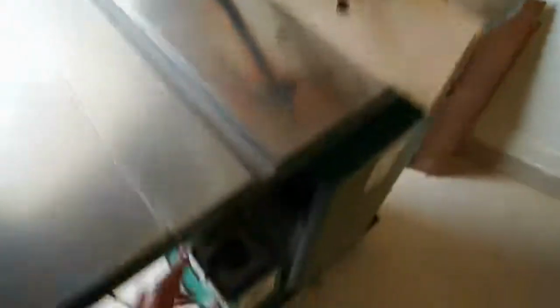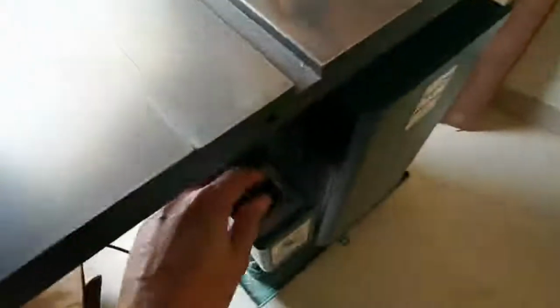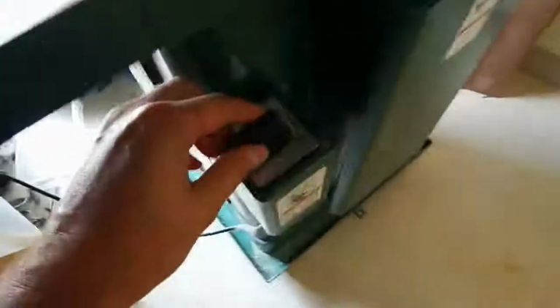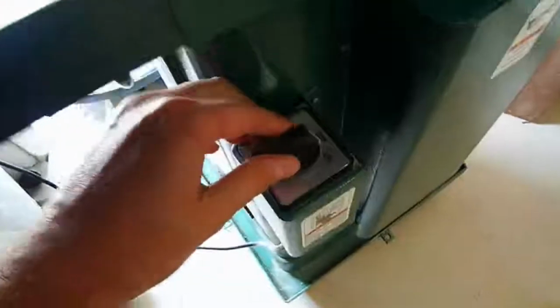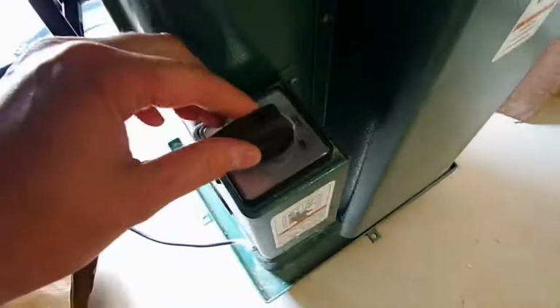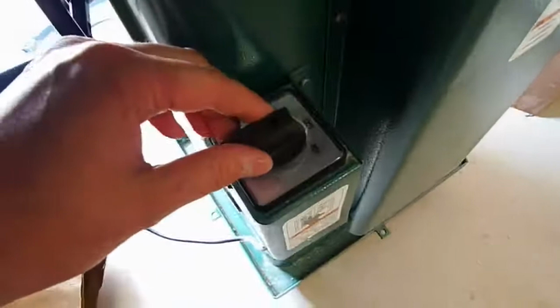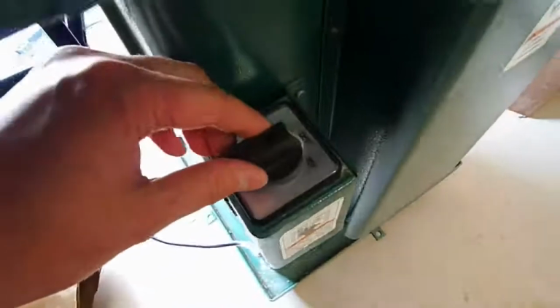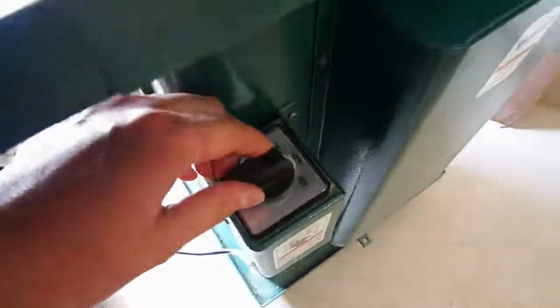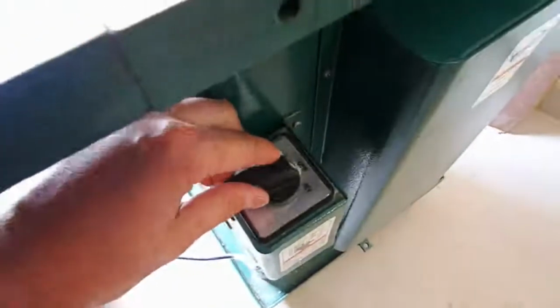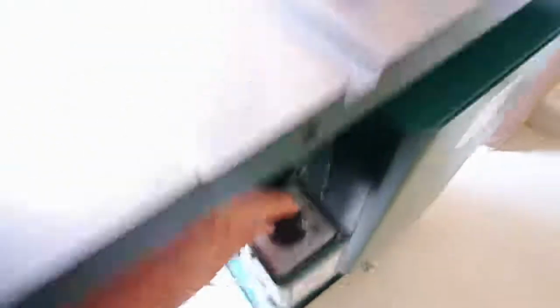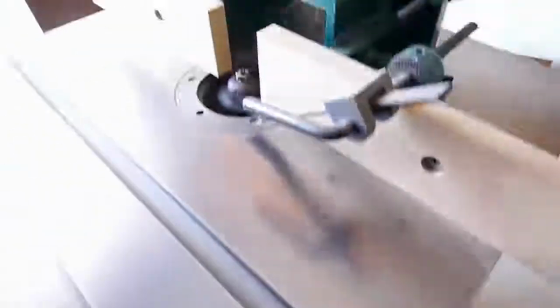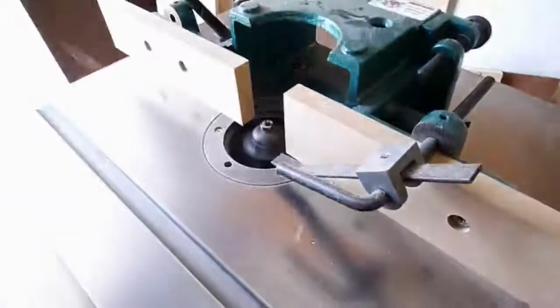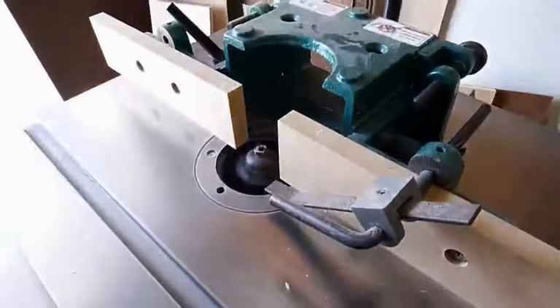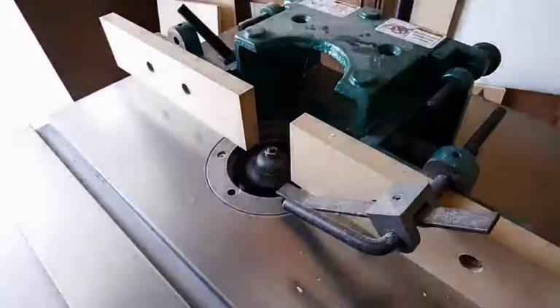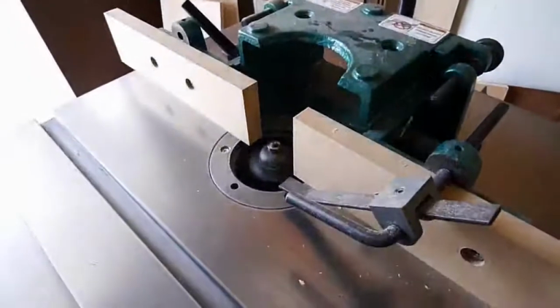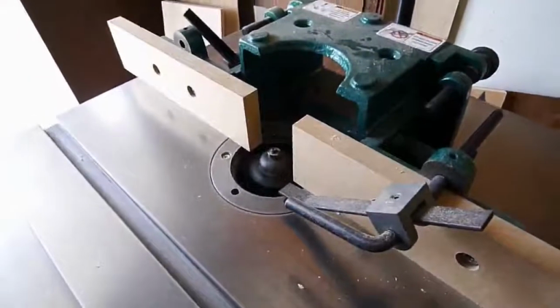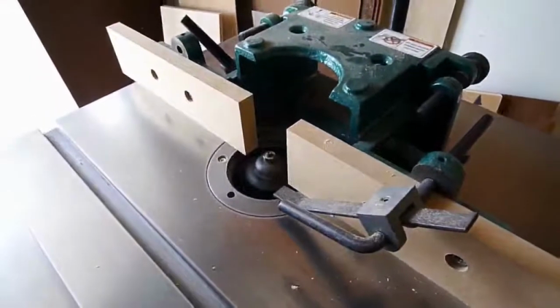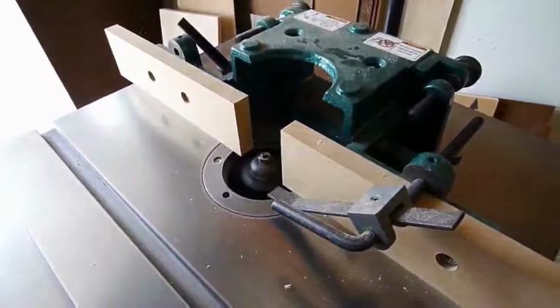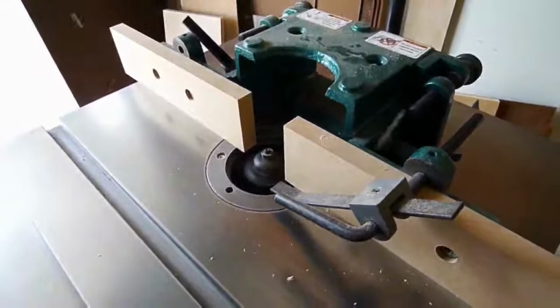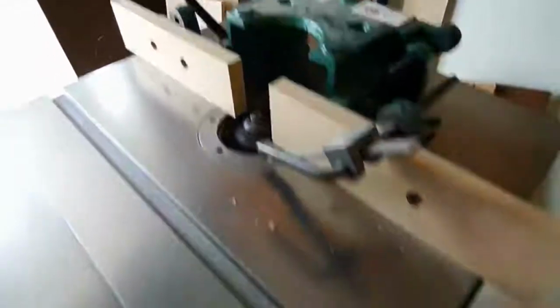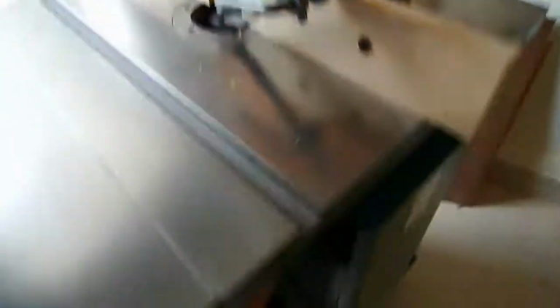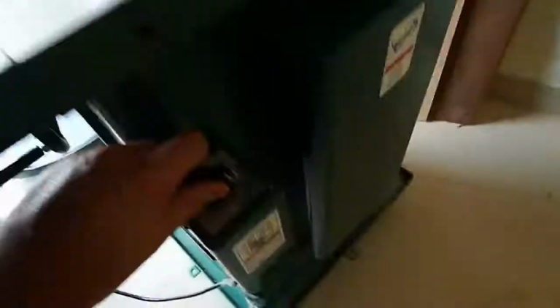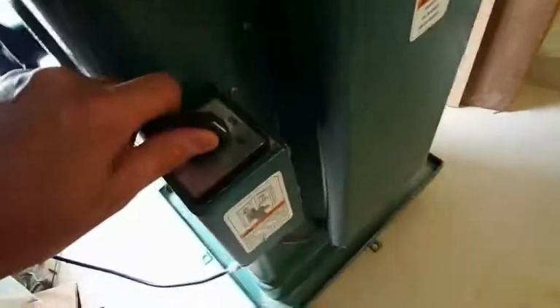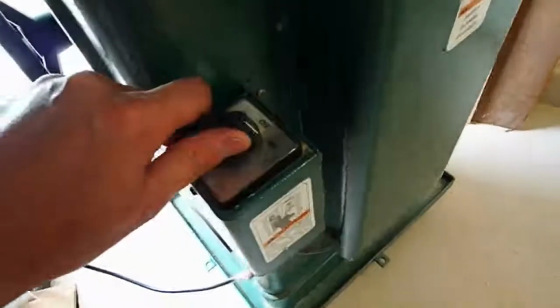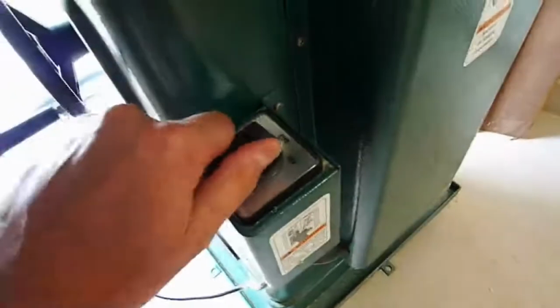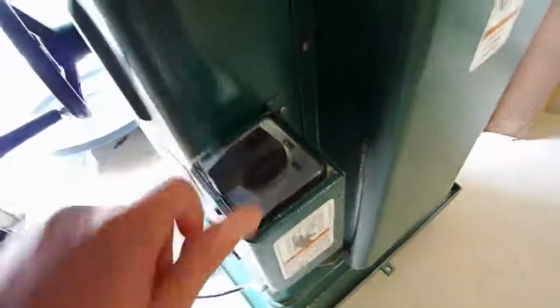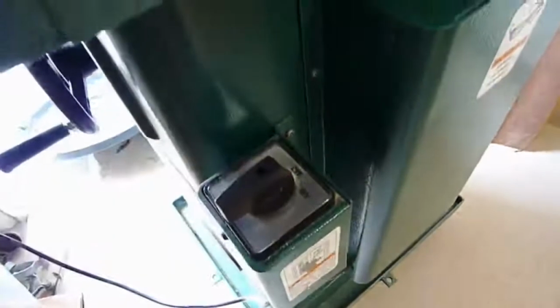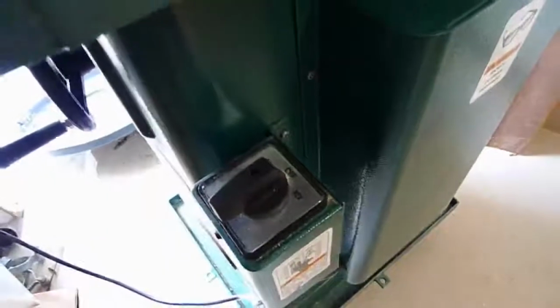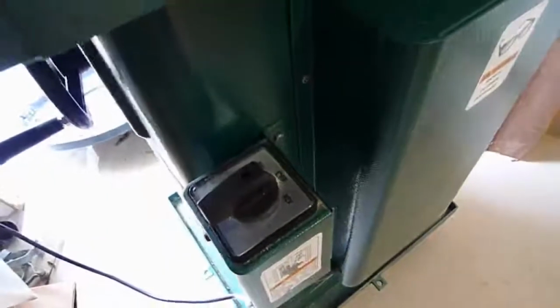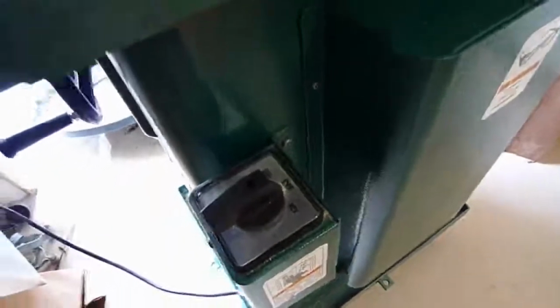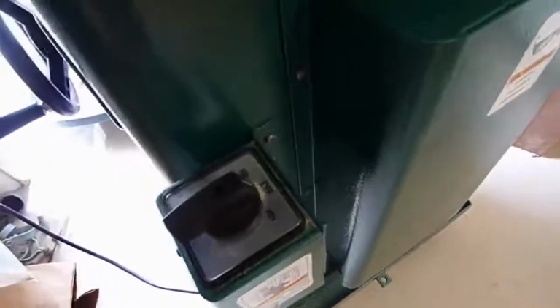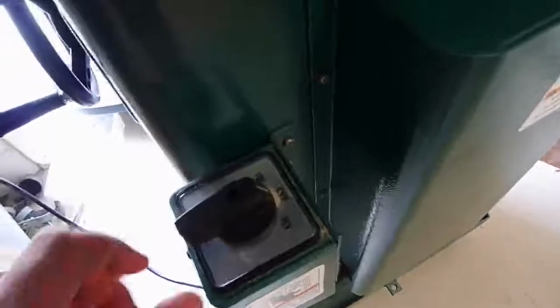Okay, so we'll turn it on and show you that both directions work. We'll put it in reverse first of all. As soon as it slows down, we'll put it in forward mode.